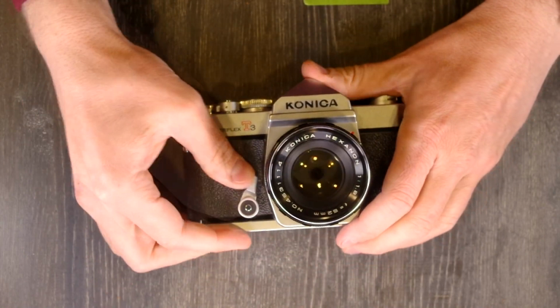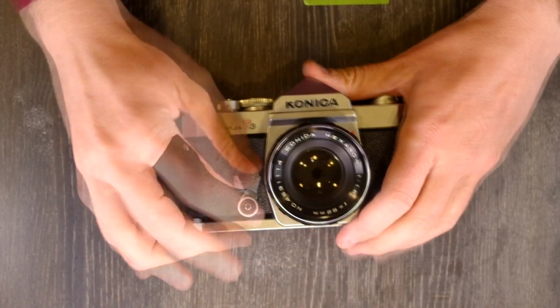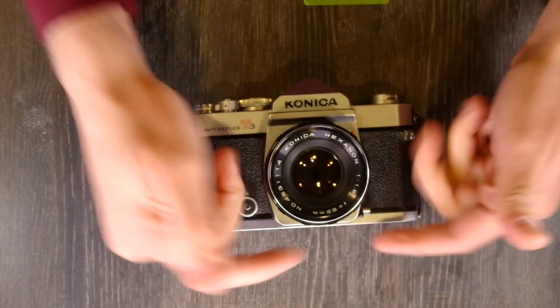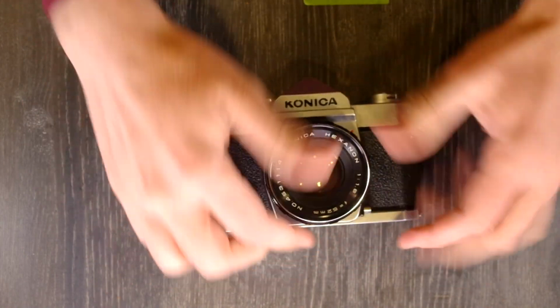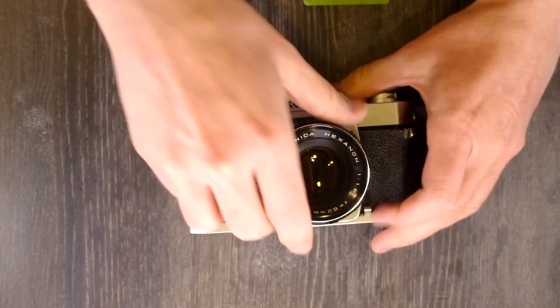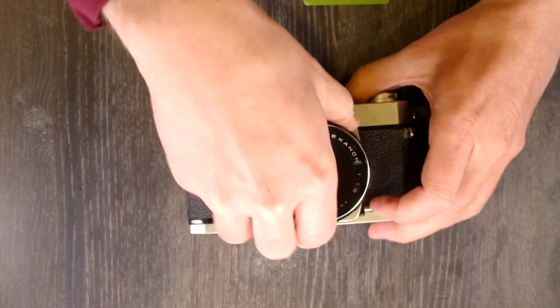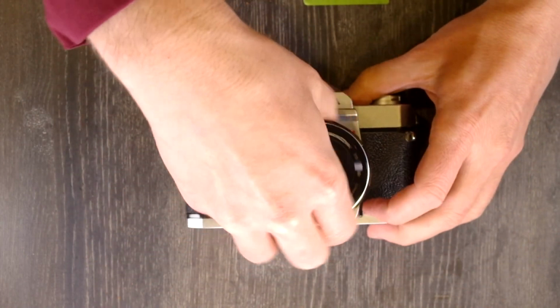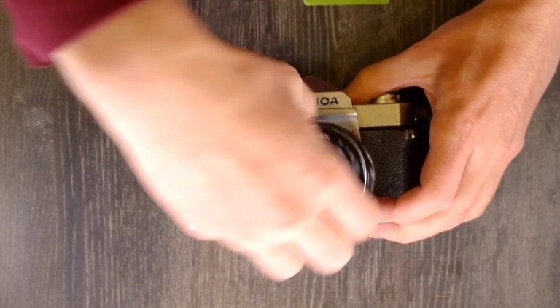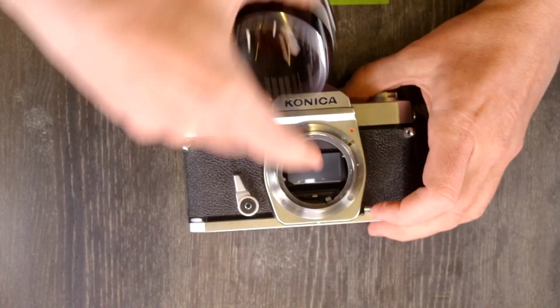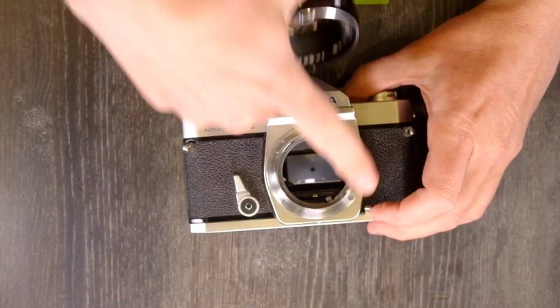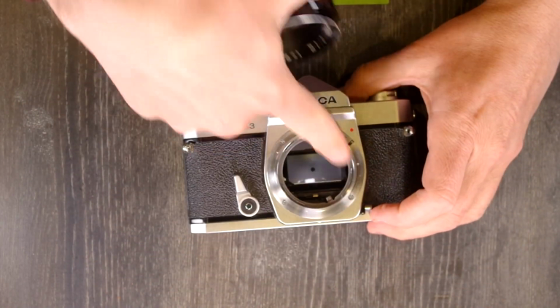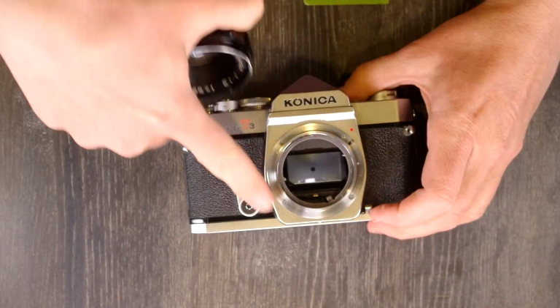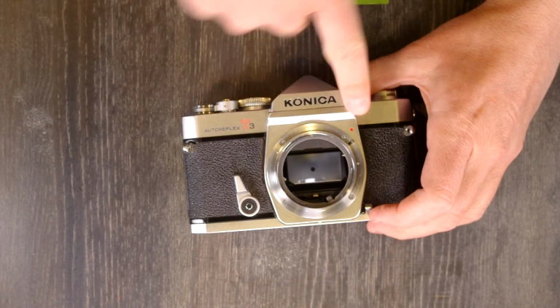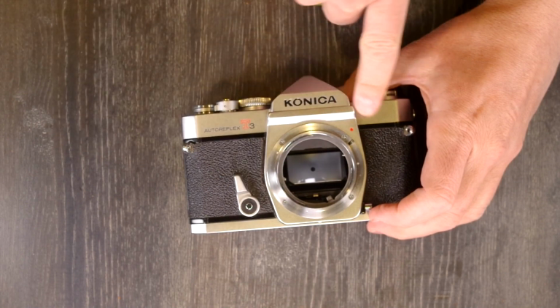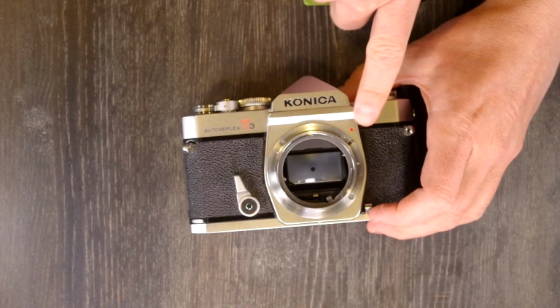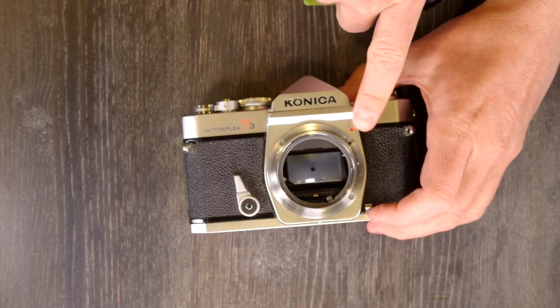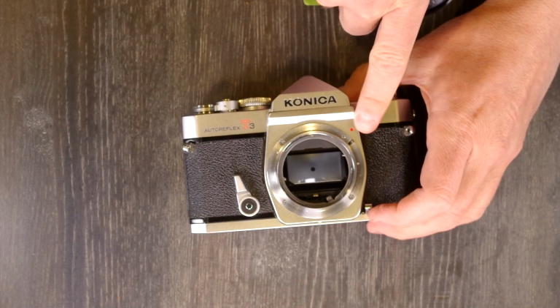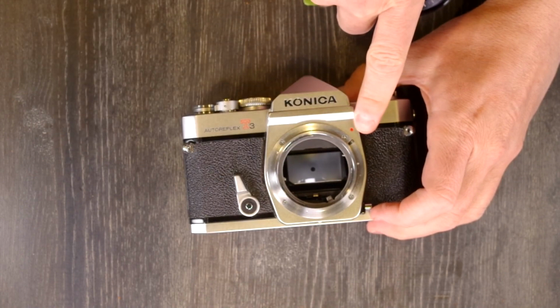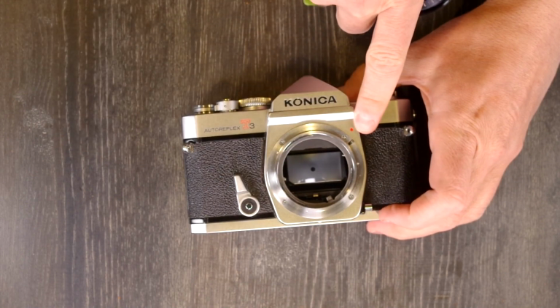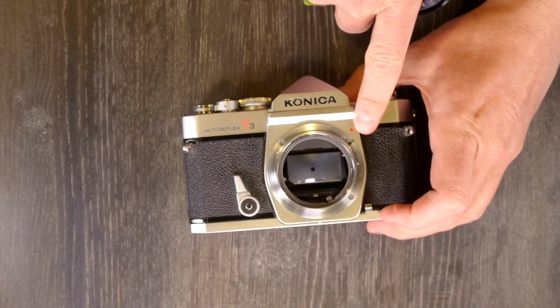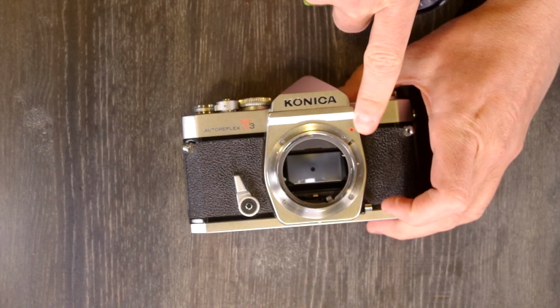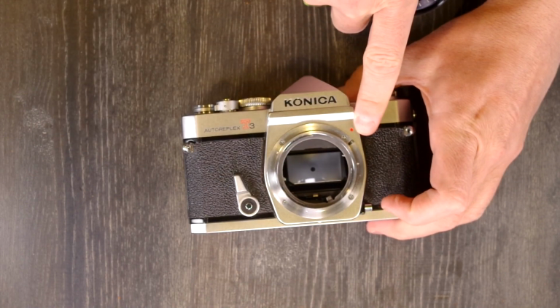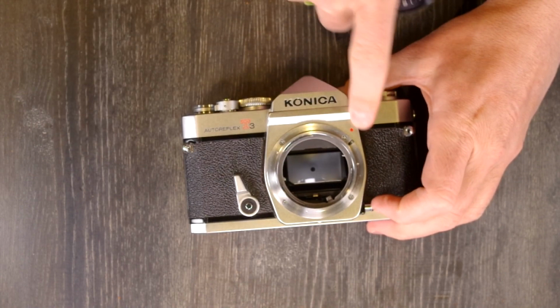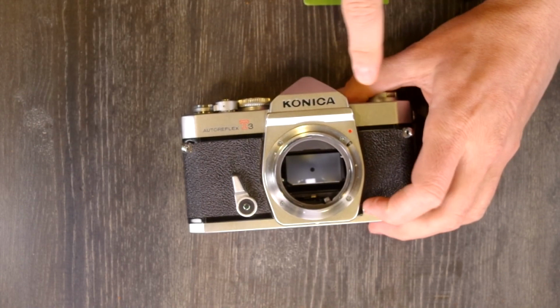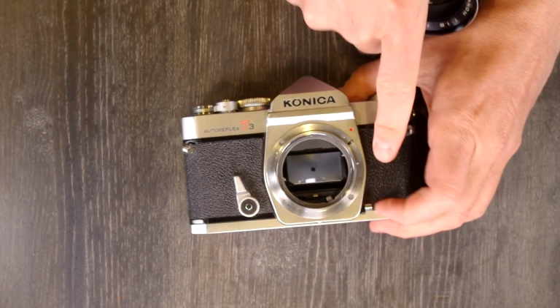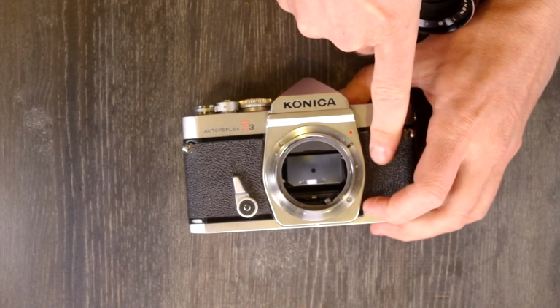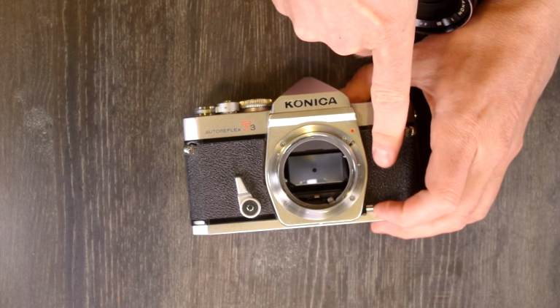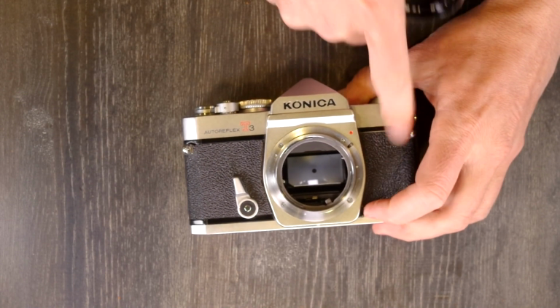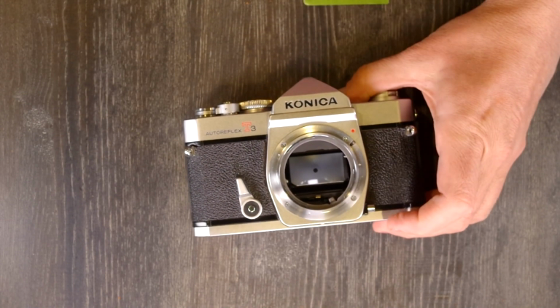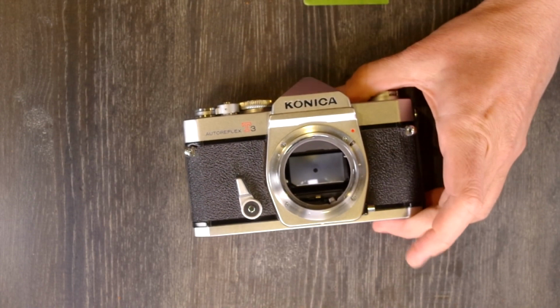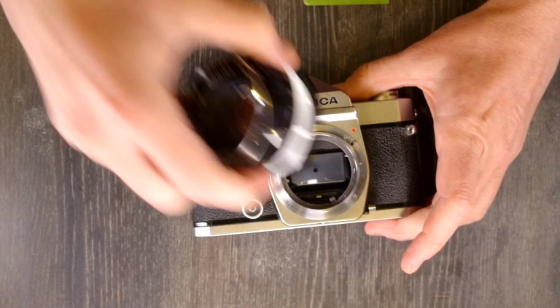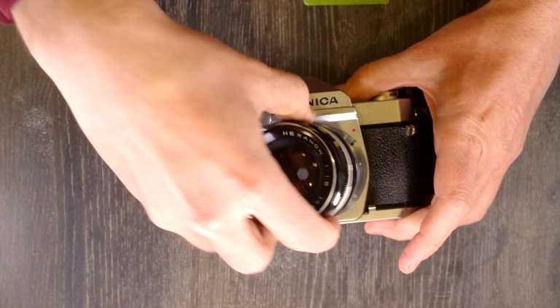Then we have the lens mount, which you just saw right here, the lens mounting index — we'll see how to use that in the second video — and the lens release button right there.